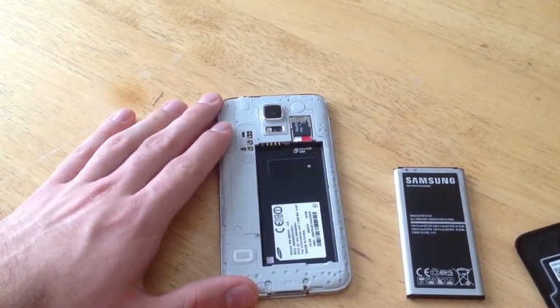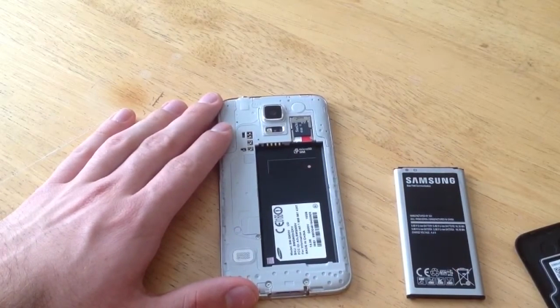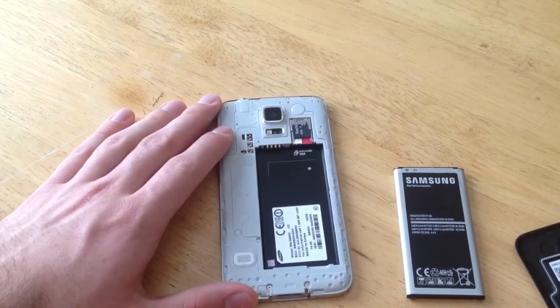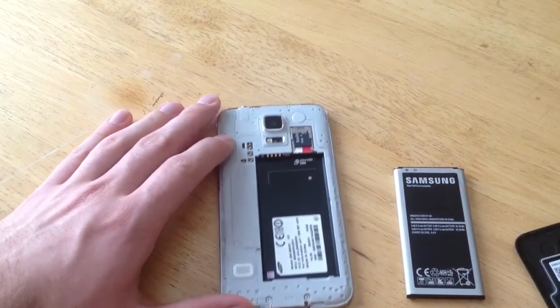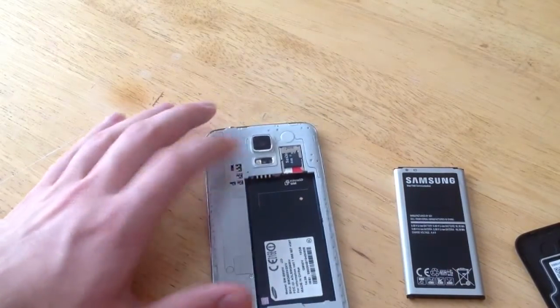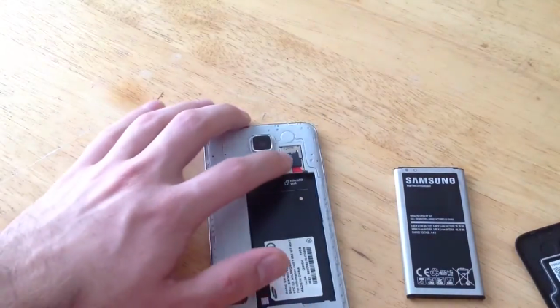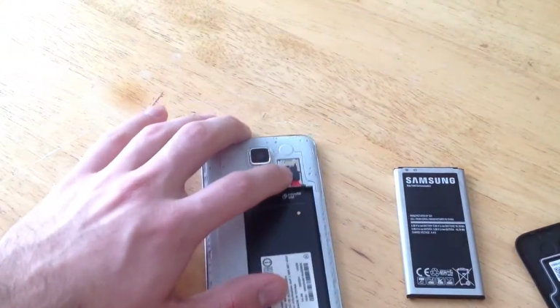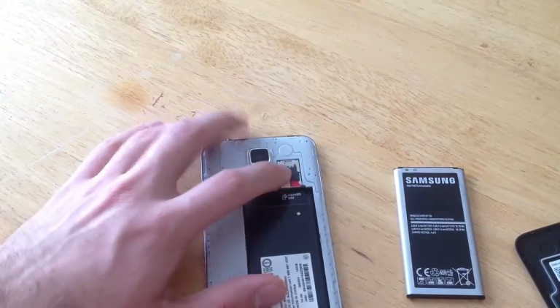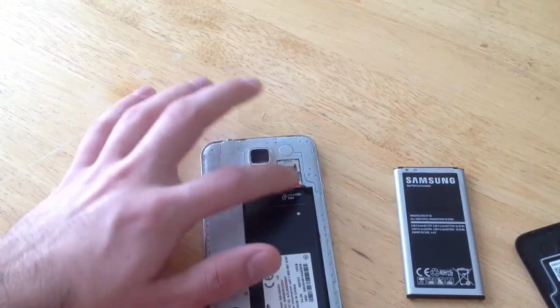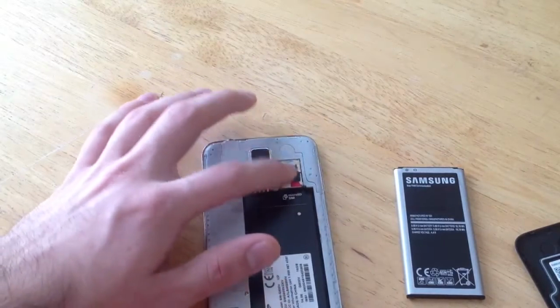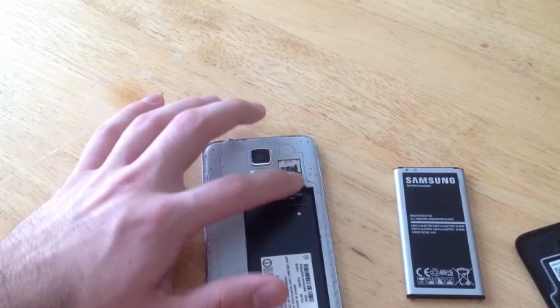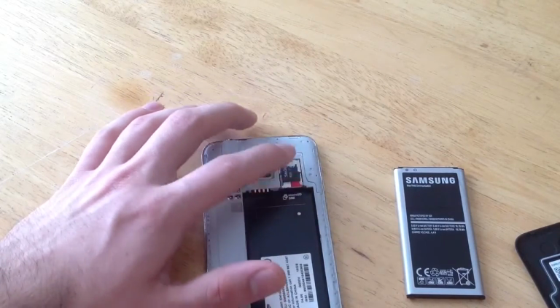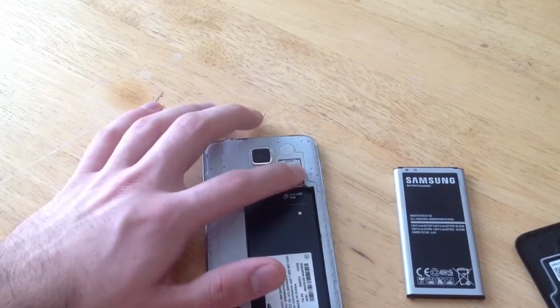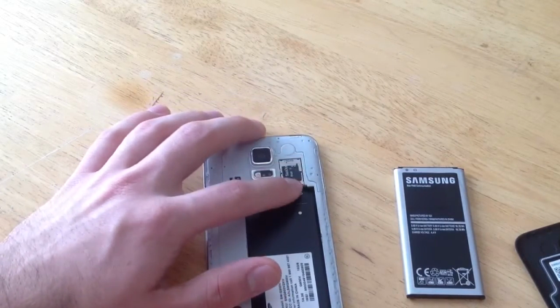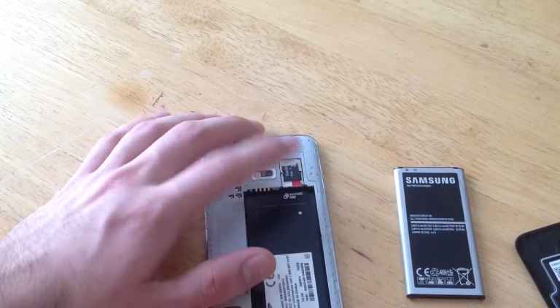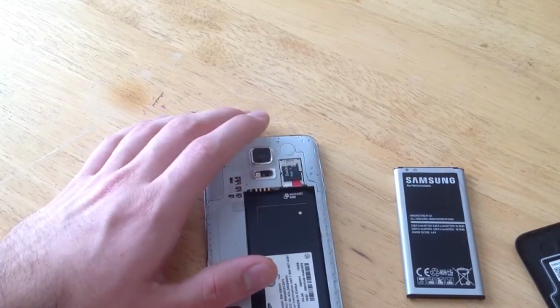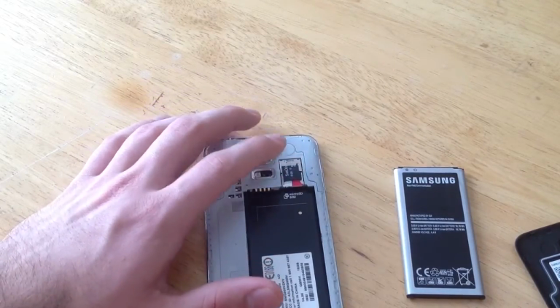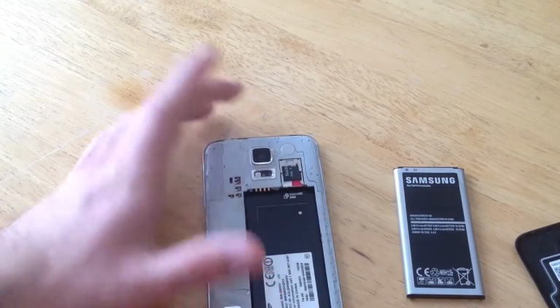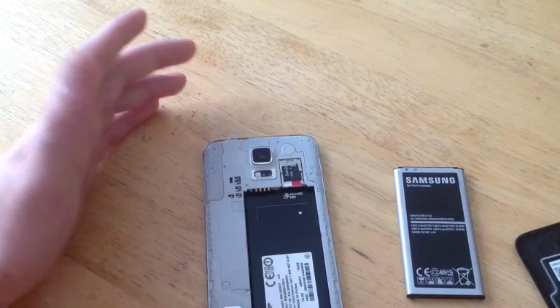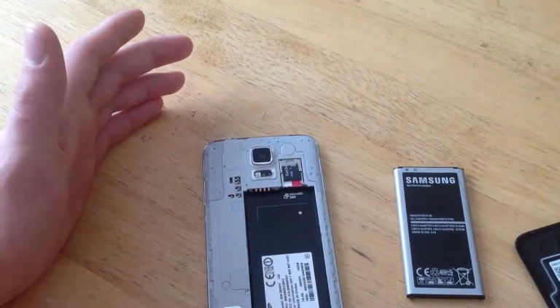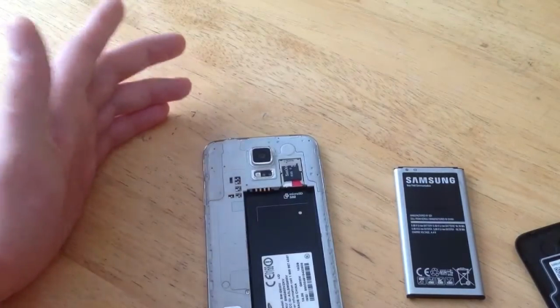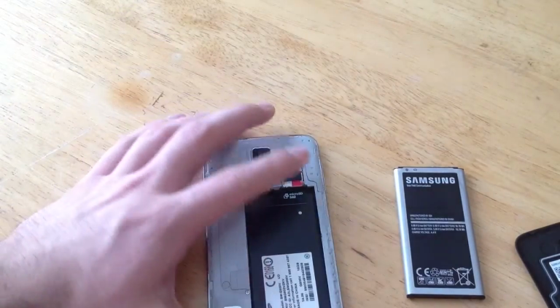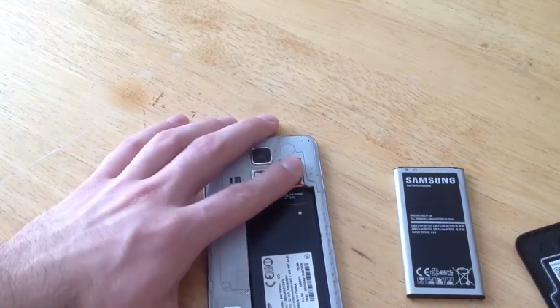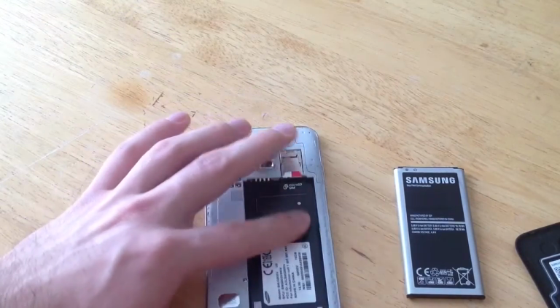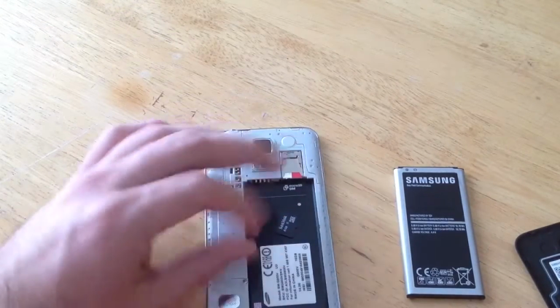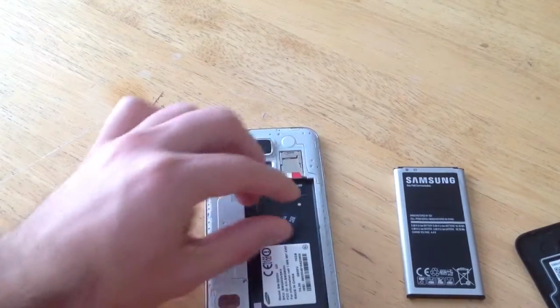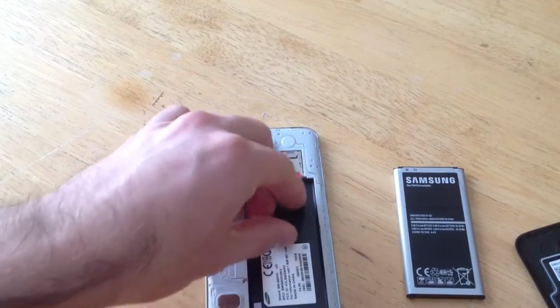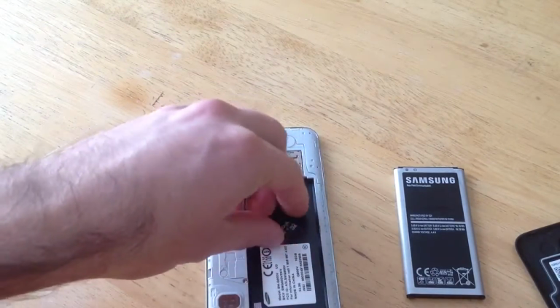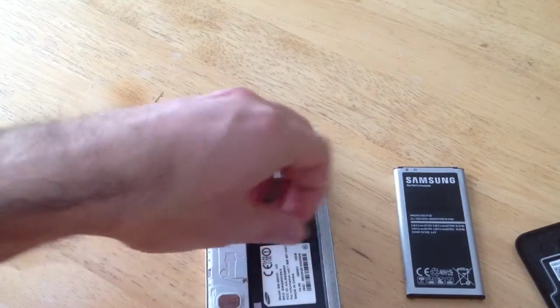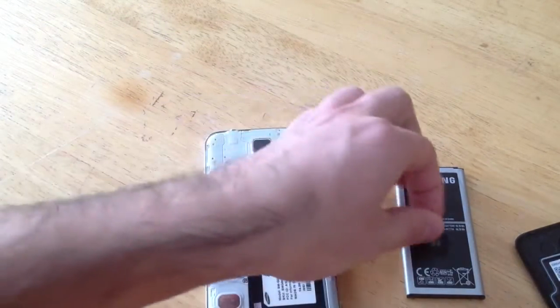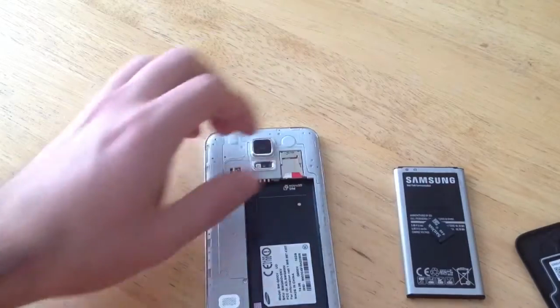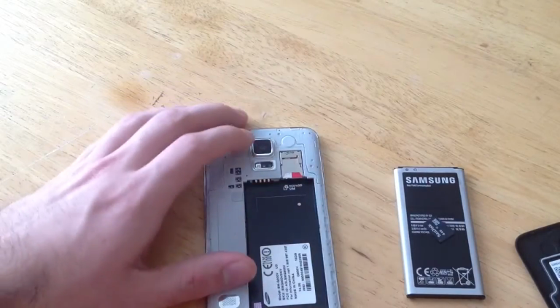Once you have gotten this far, you are now able to pull out the memory card and the SIM card. If you don't want the memory card getting in the way, you can go ahead and just slide that out. There's no spring loaded or anything on it.